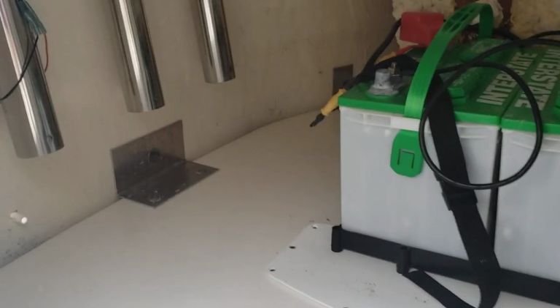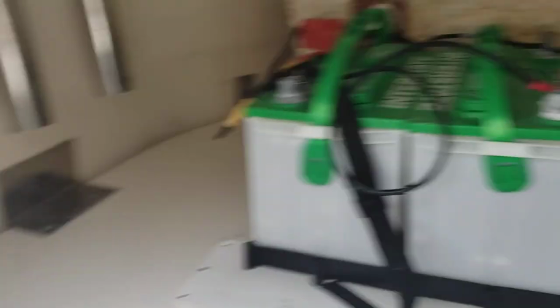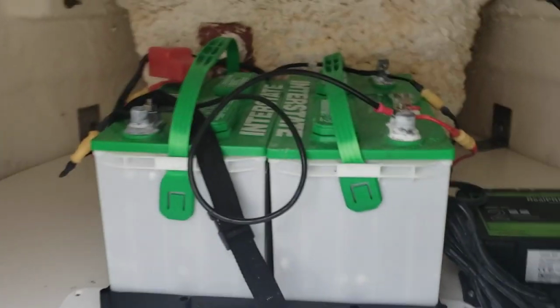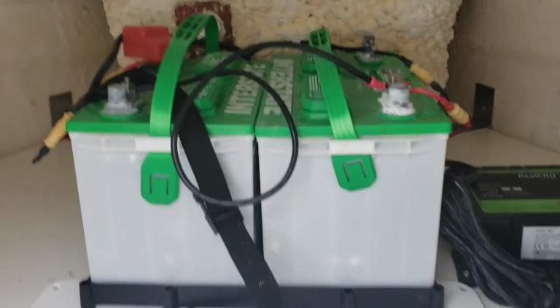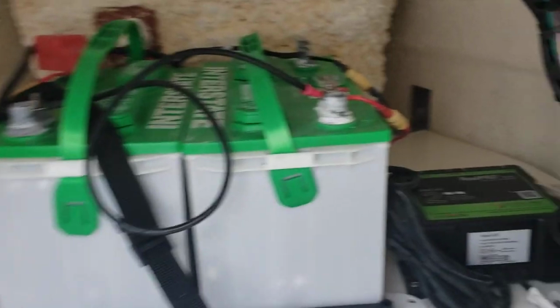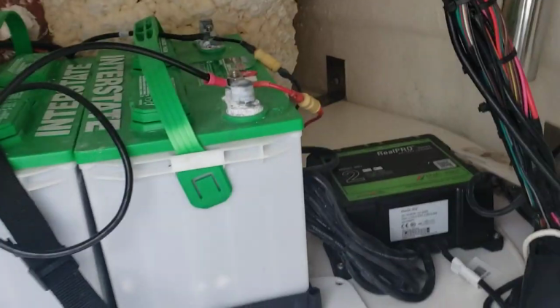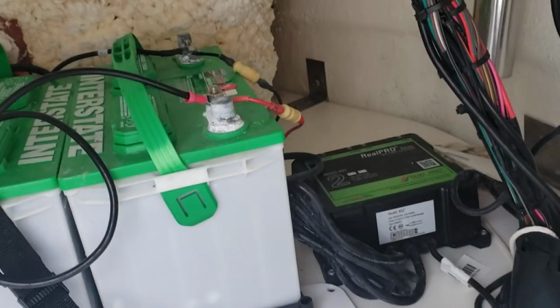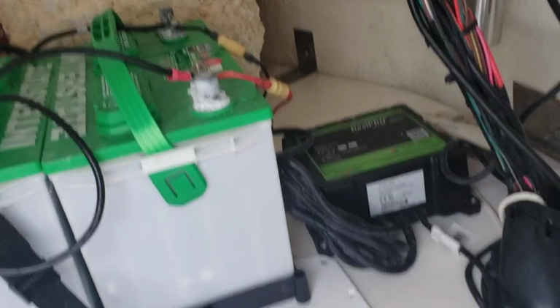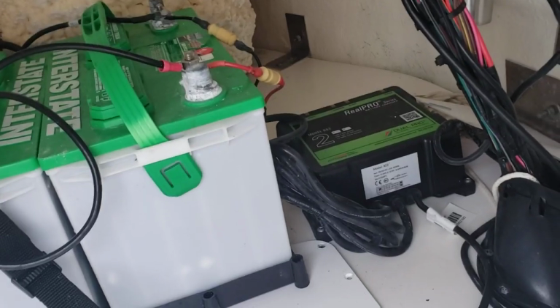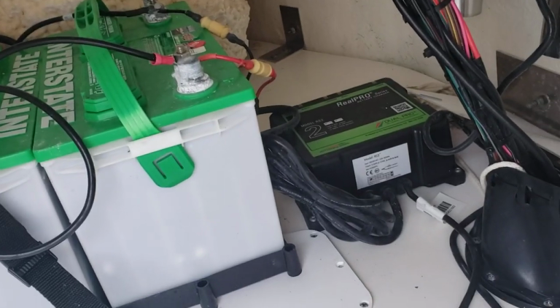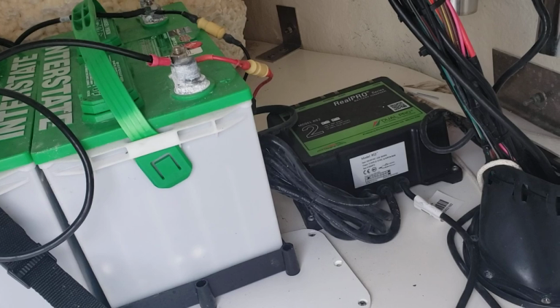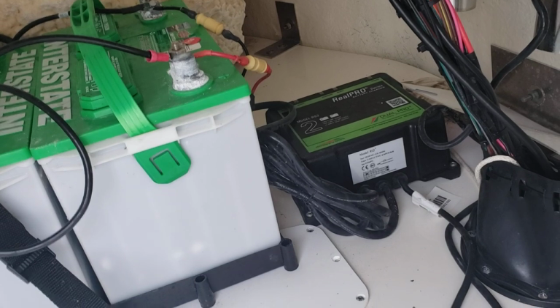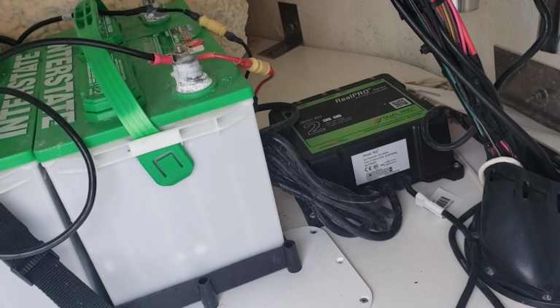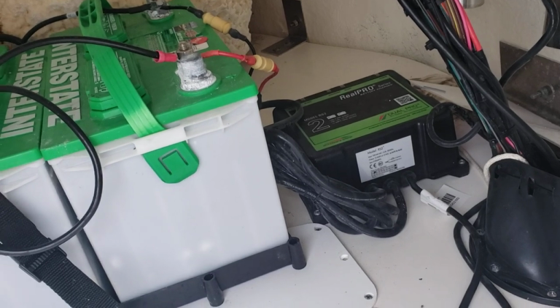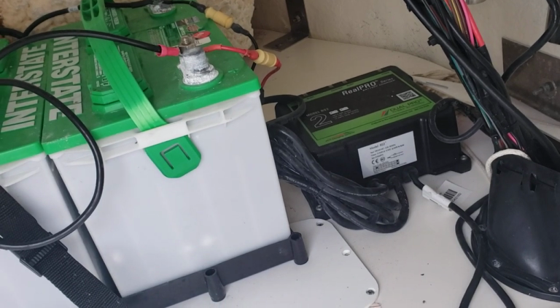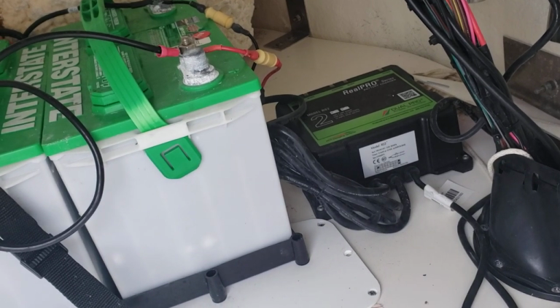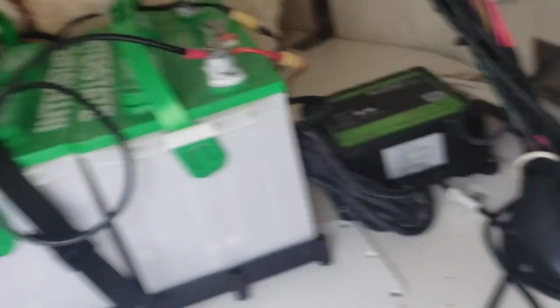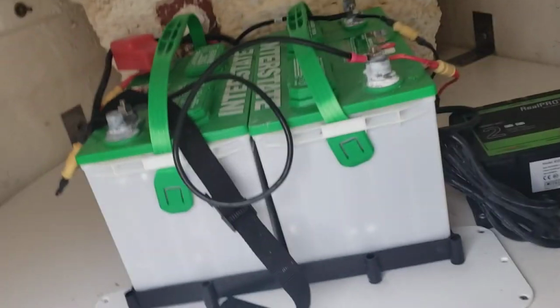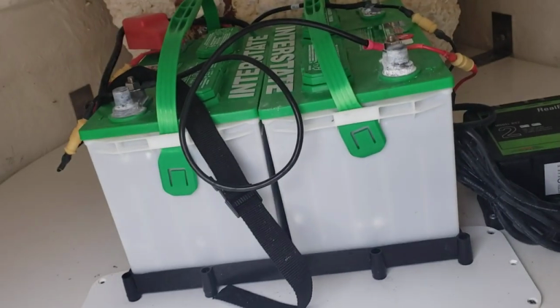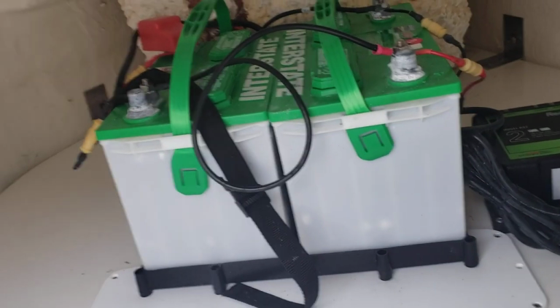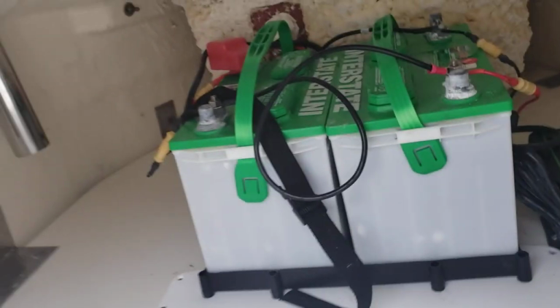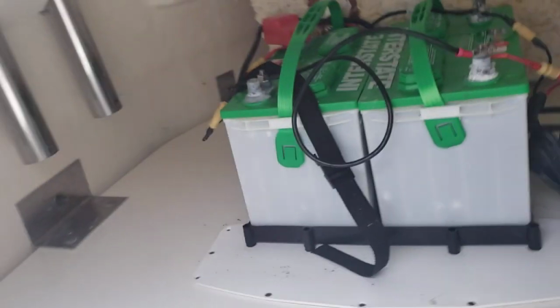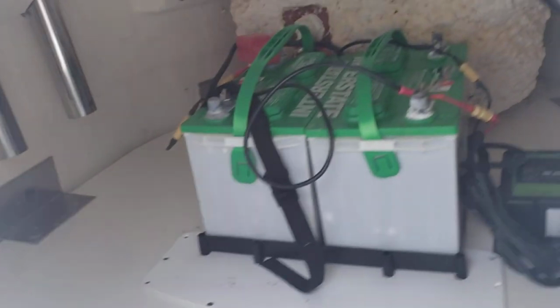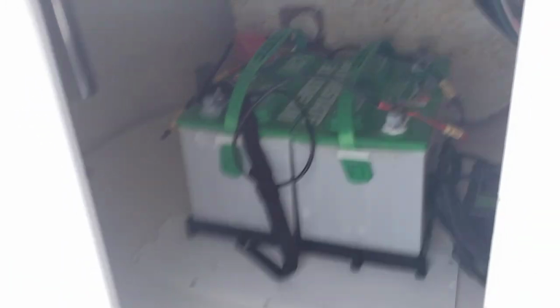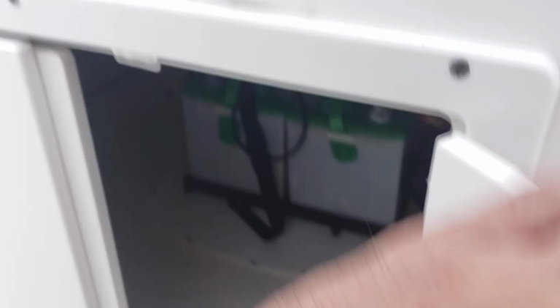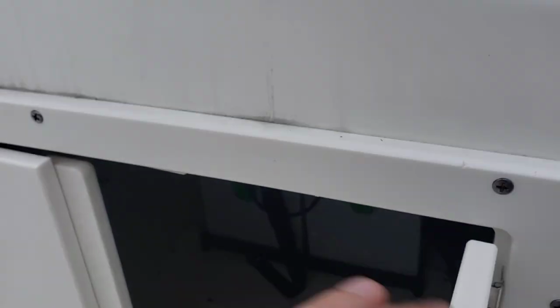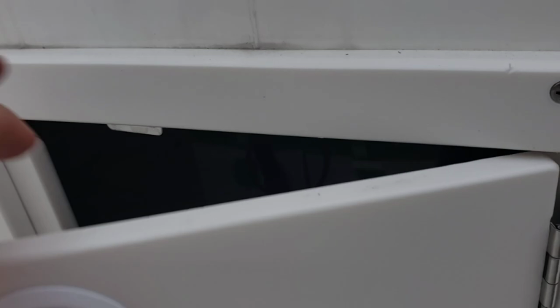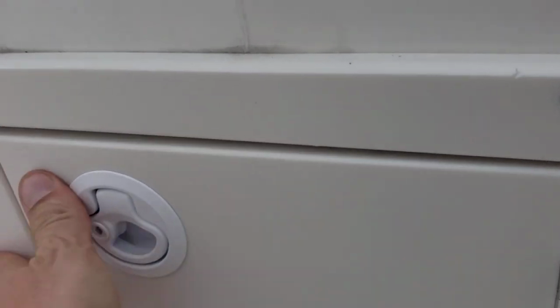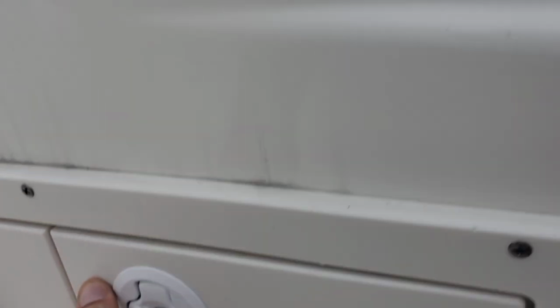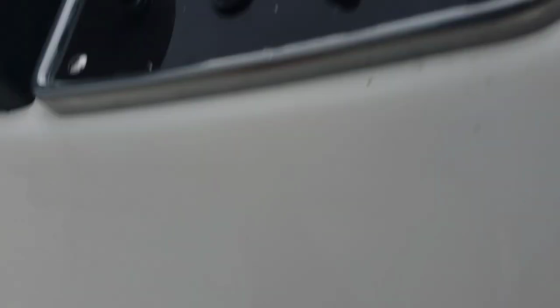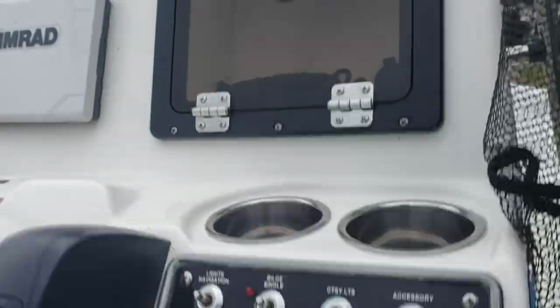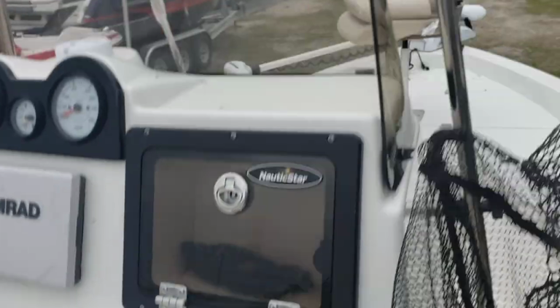Real clean in there. You've even got a battery charger, two interstate batteries — so you've got a 24 volt Minn Kota up front.